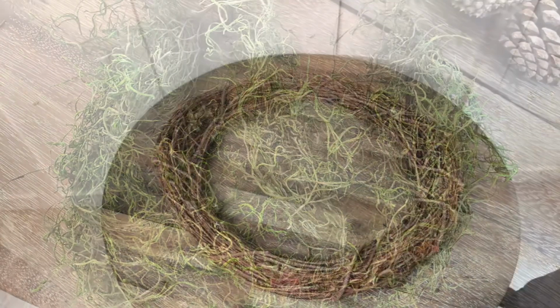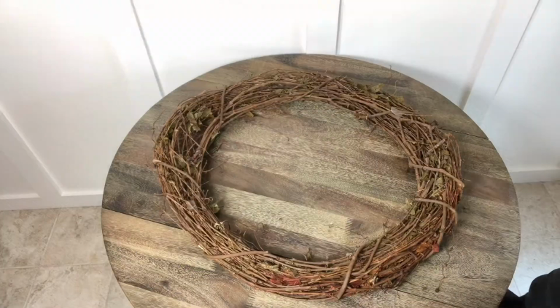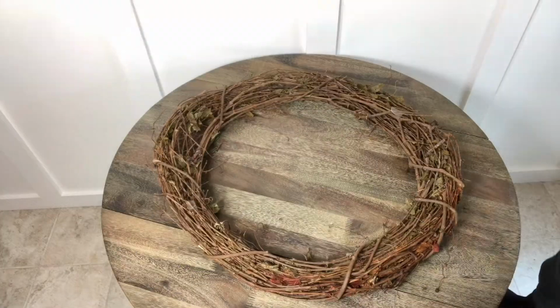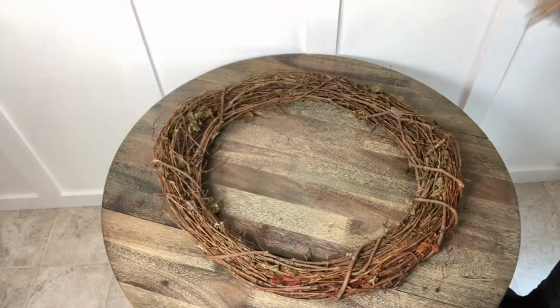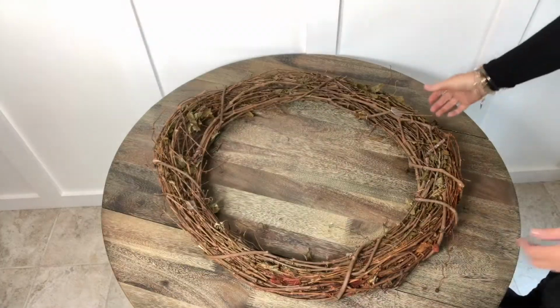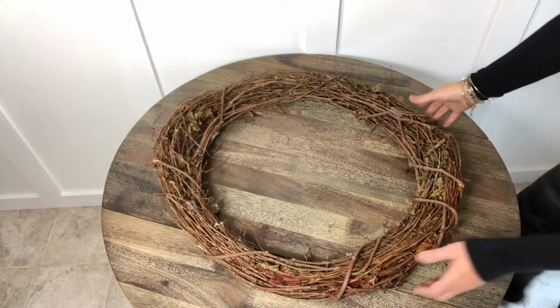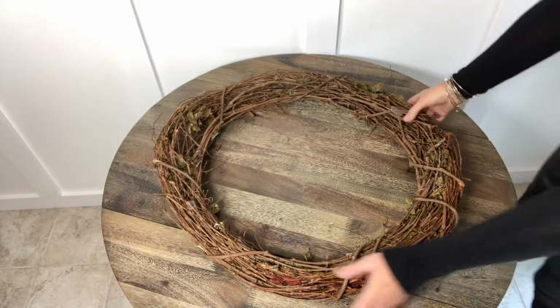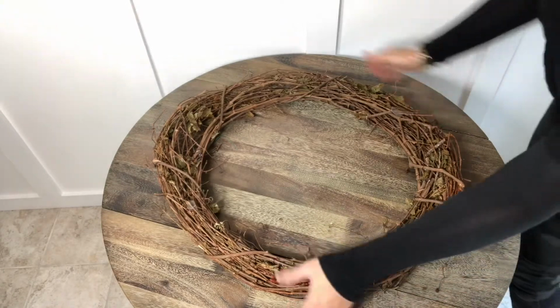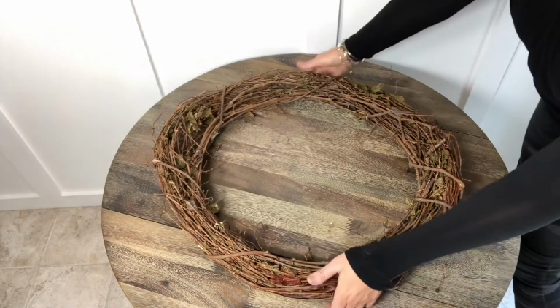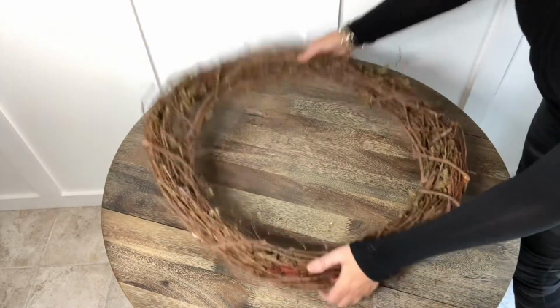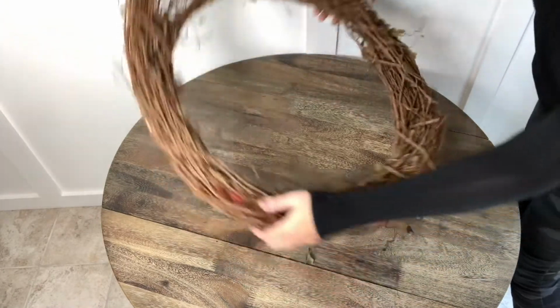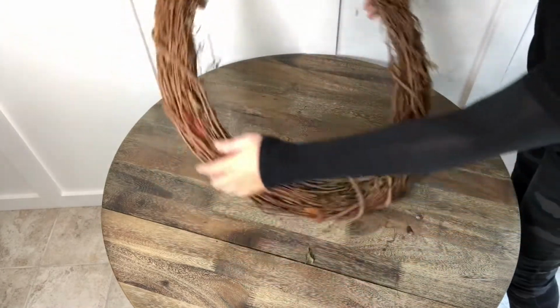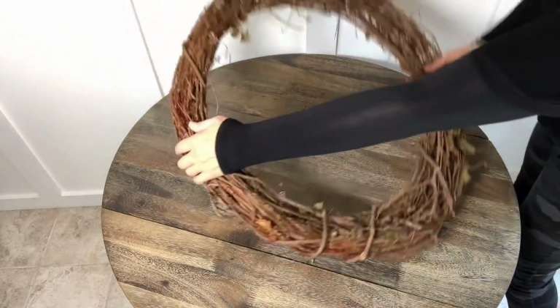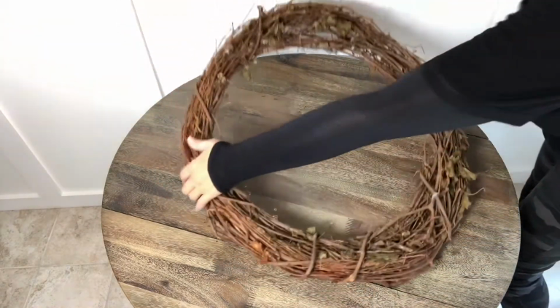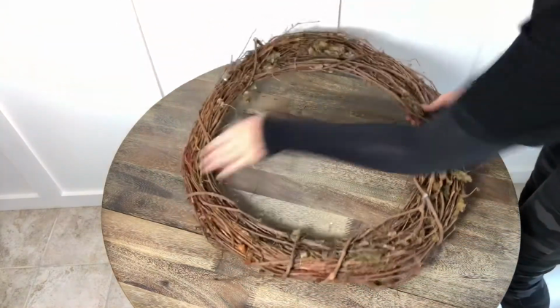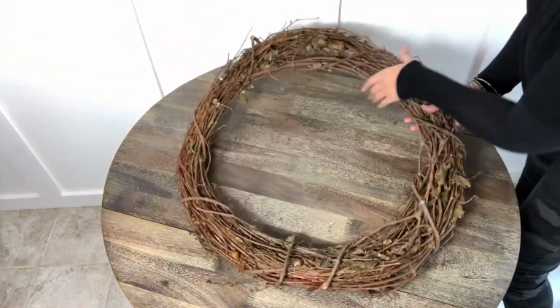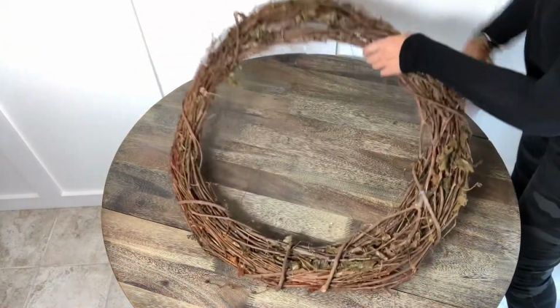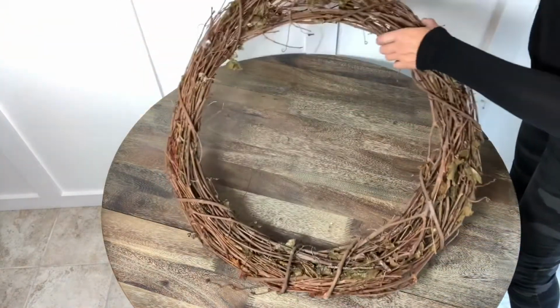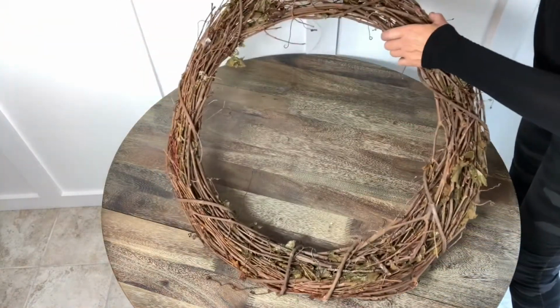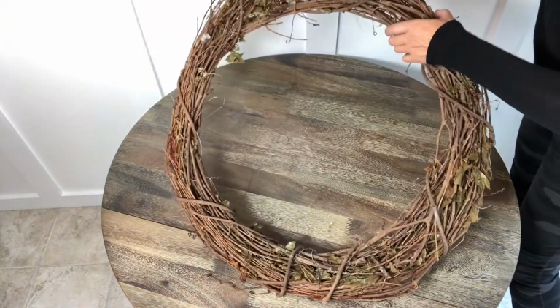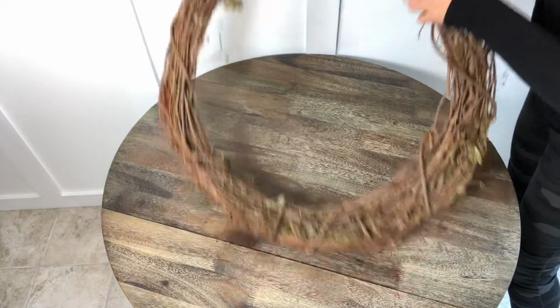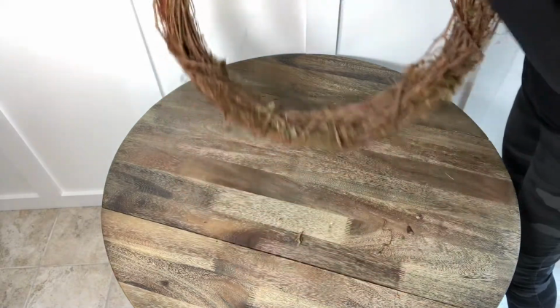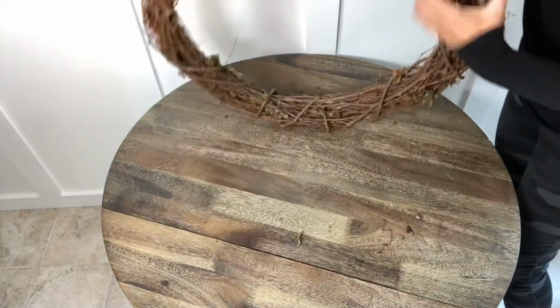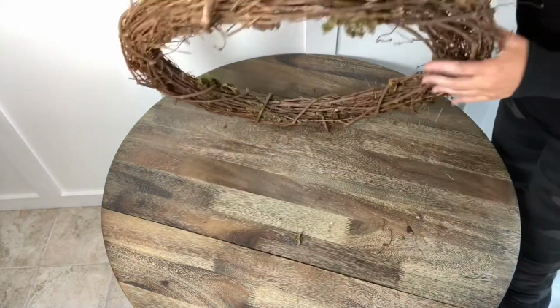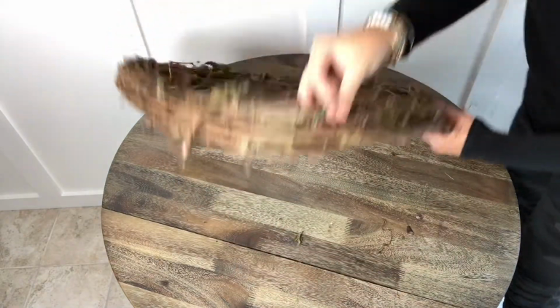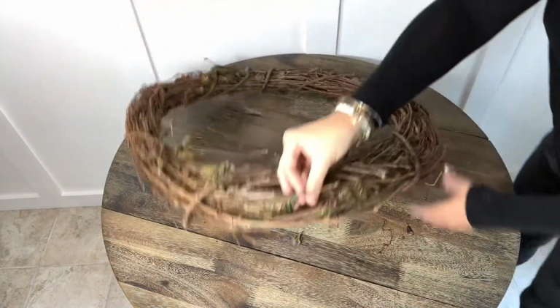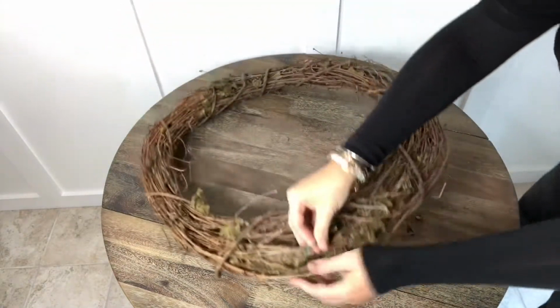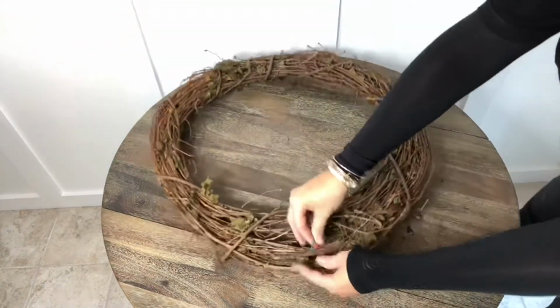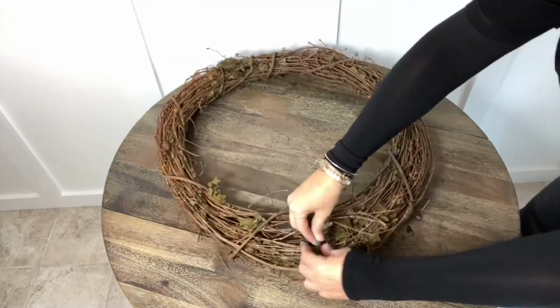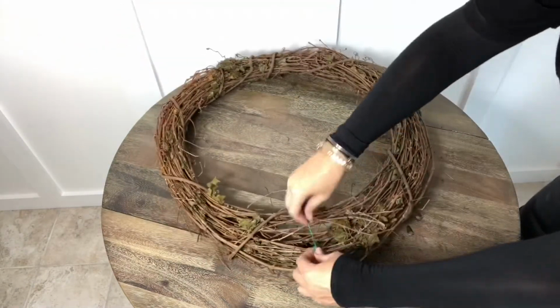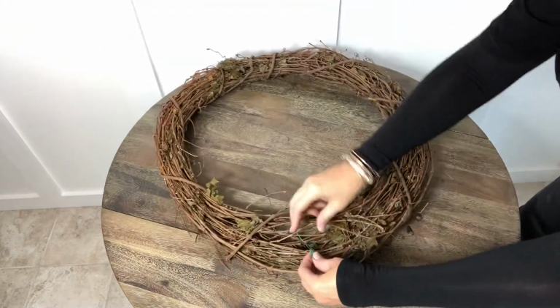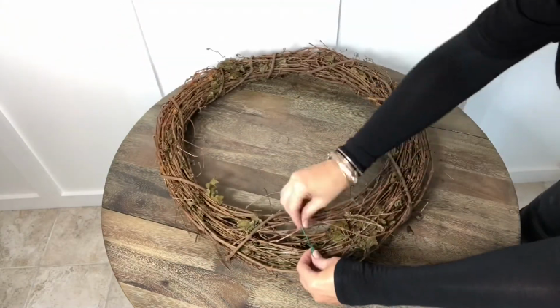I found these while taking a walk in my yard today. I took a small piece of floral wire and attached it to the back of the vine of the wreath — that will help hold it to your door.